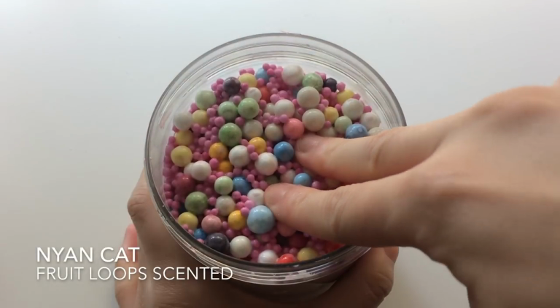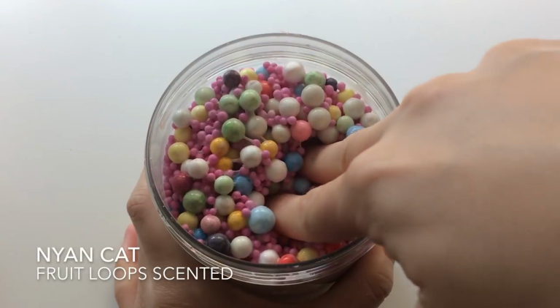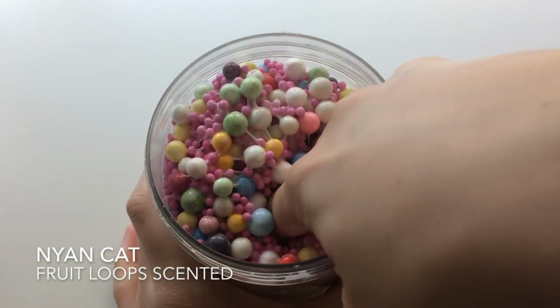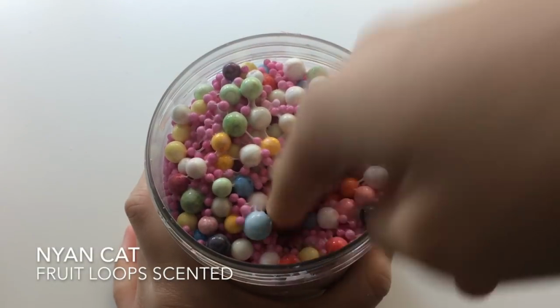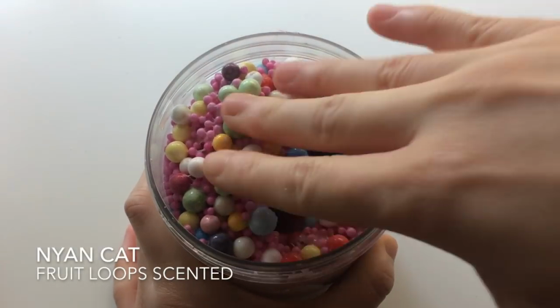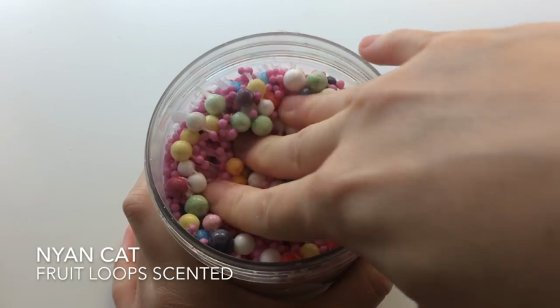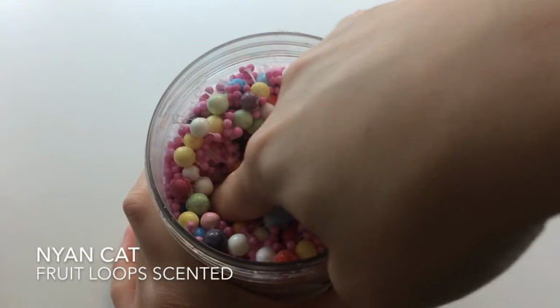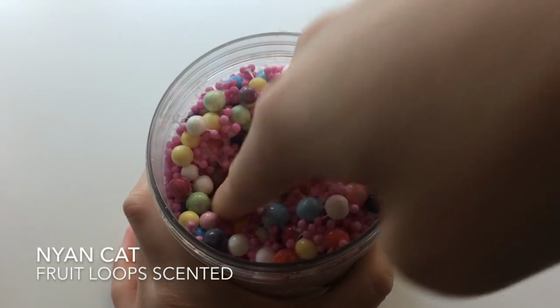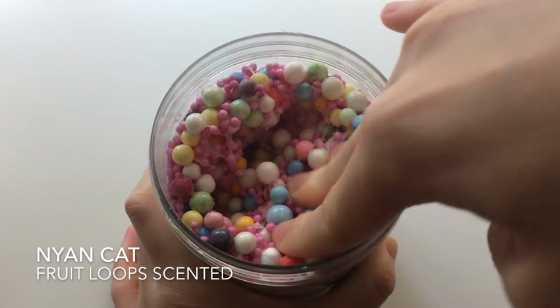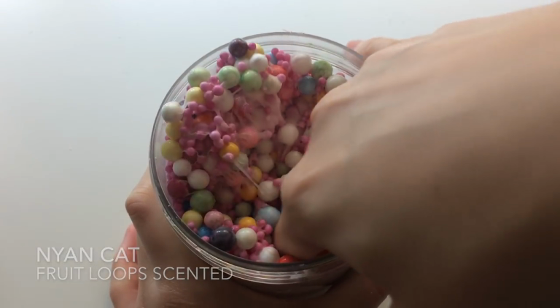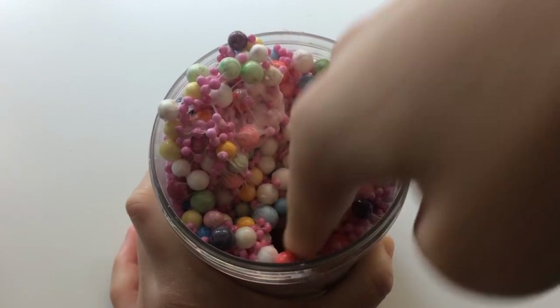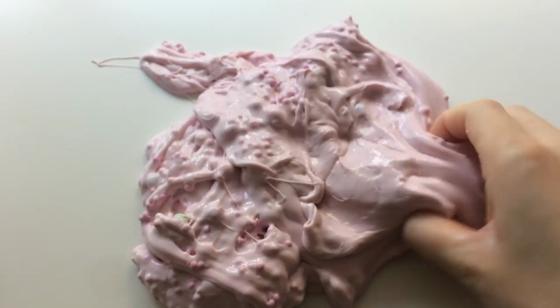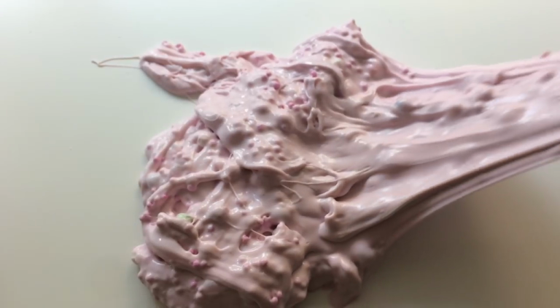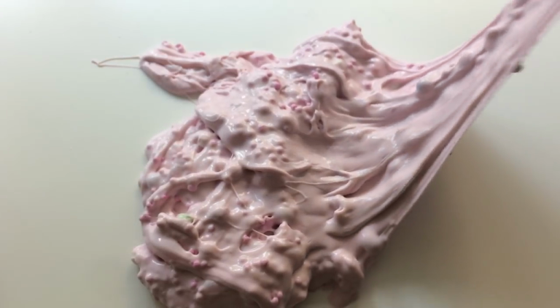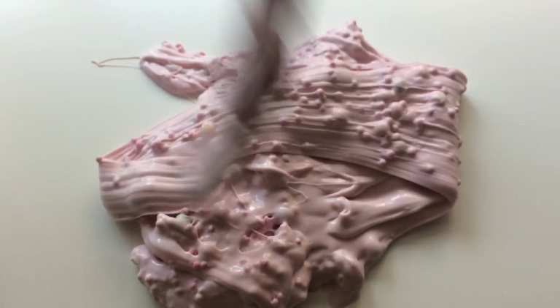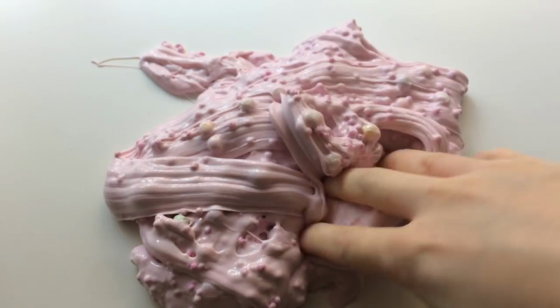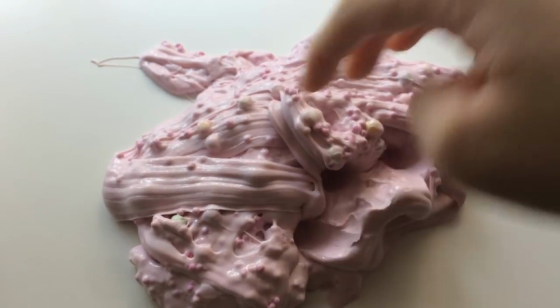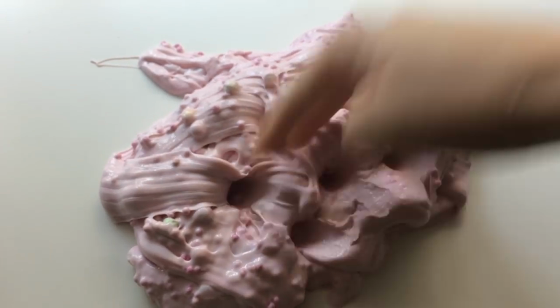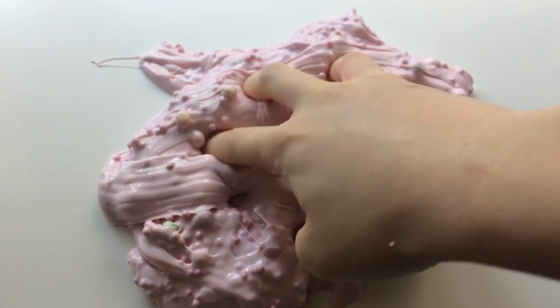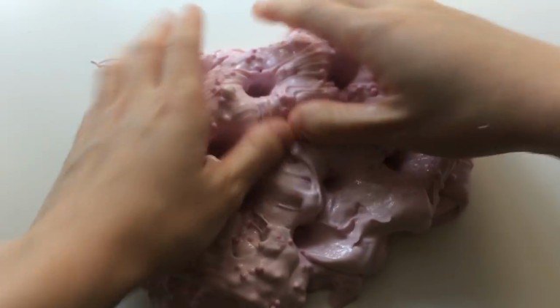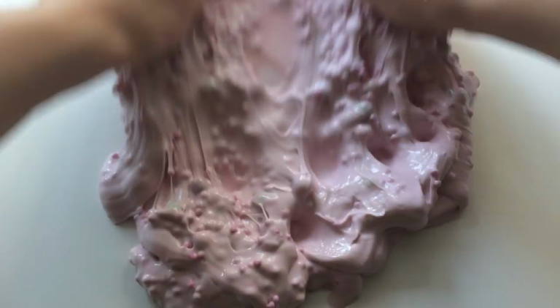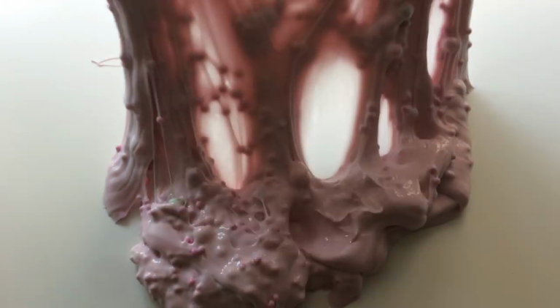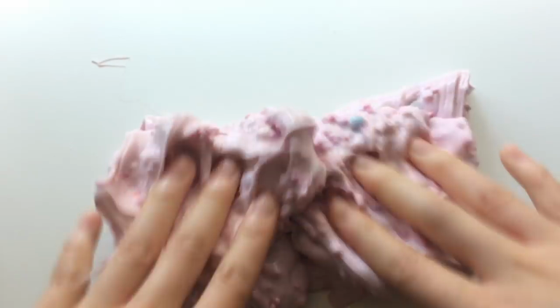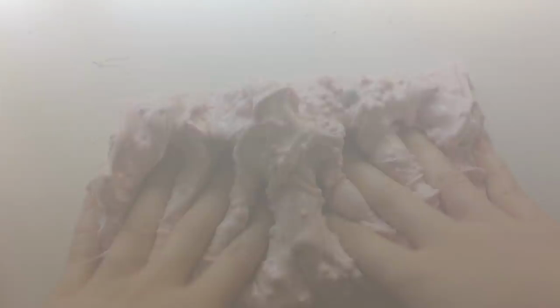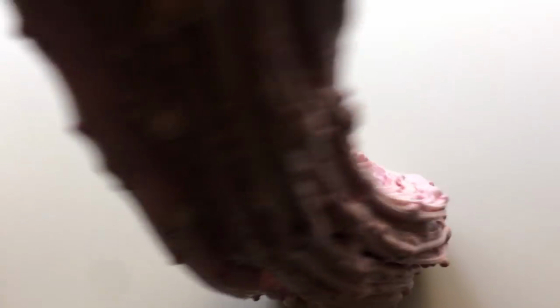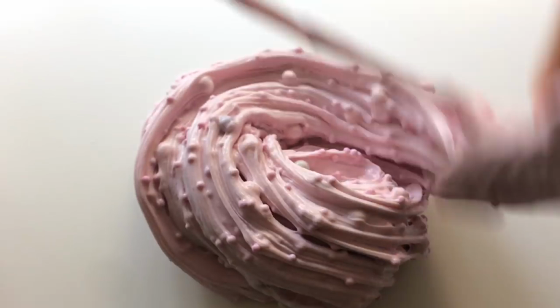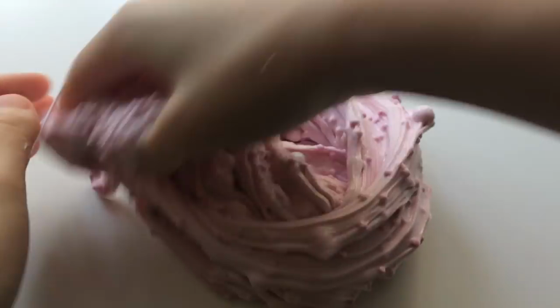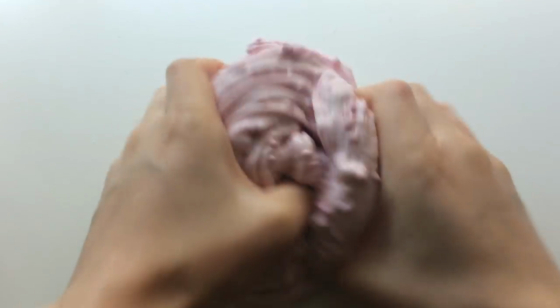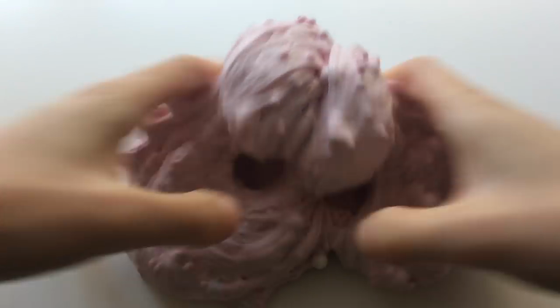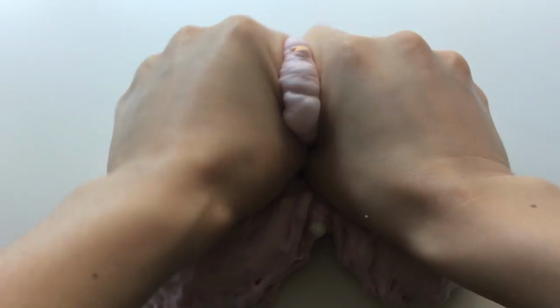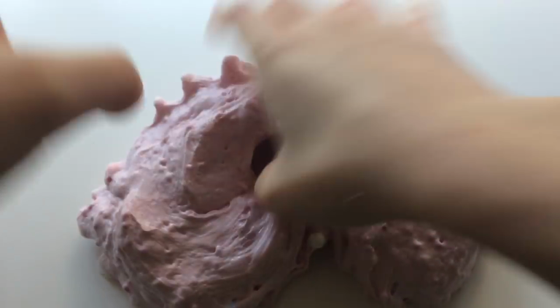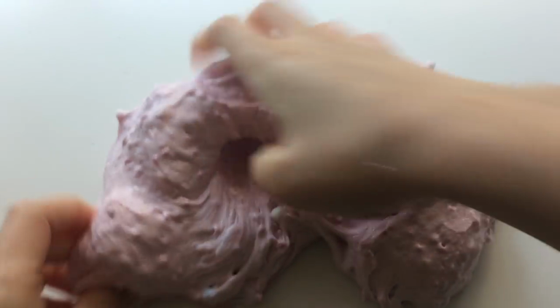I'm also bringing back Nyan Cat which is a Nyan Cat inspired slime. It has a glossy thick pink base. It has magenta foam beads in it and large rainbow beads. This one also smells exactly like Fruit Loops.